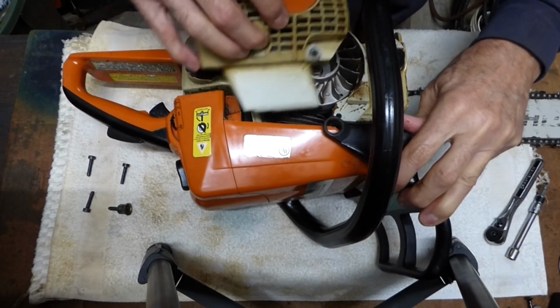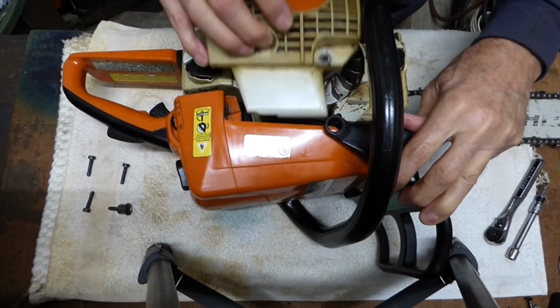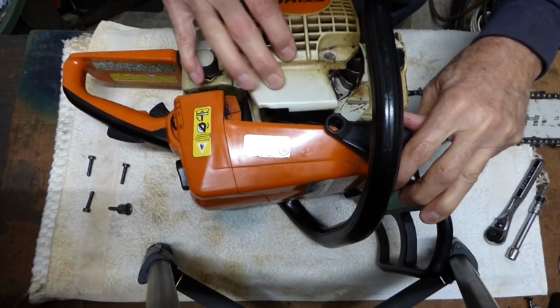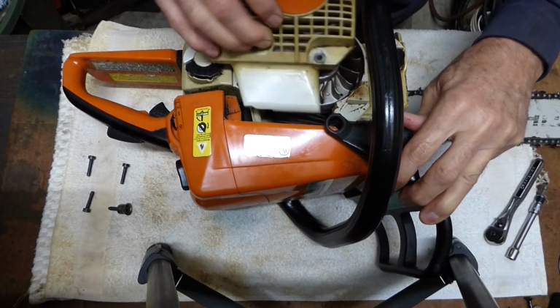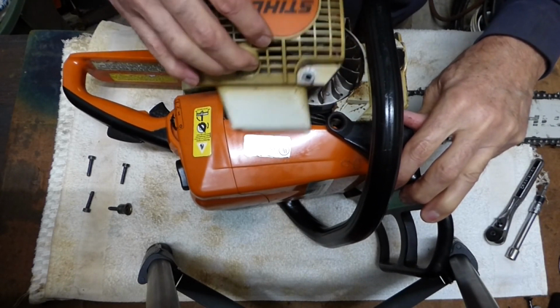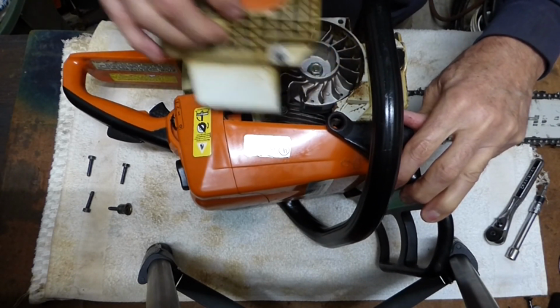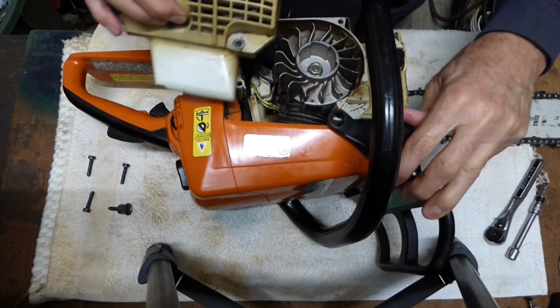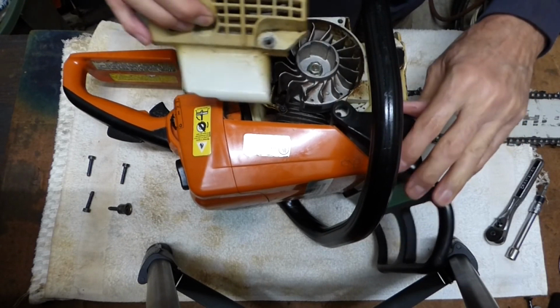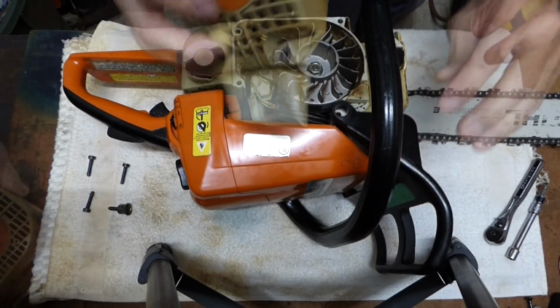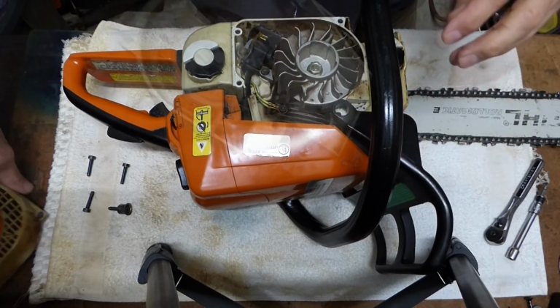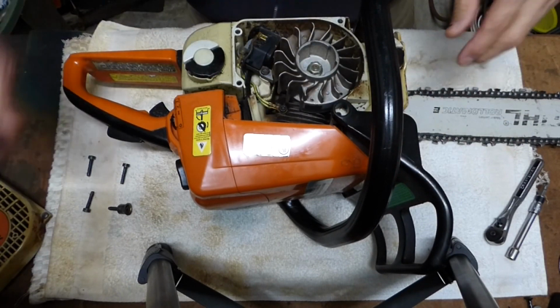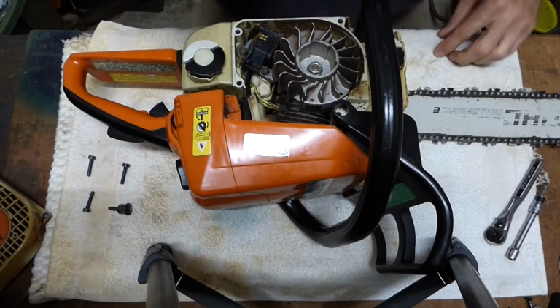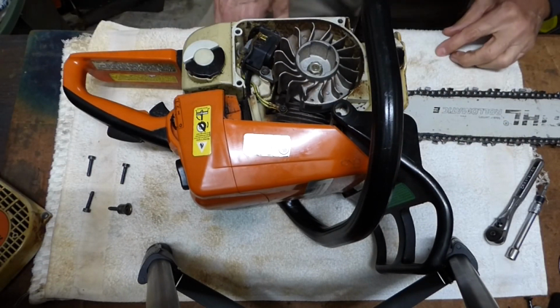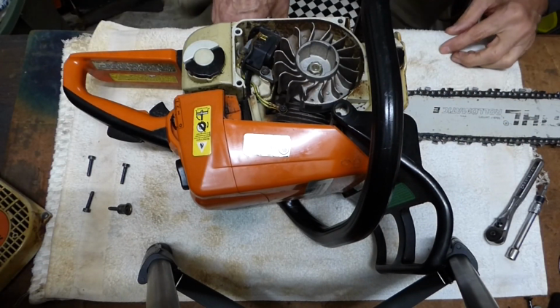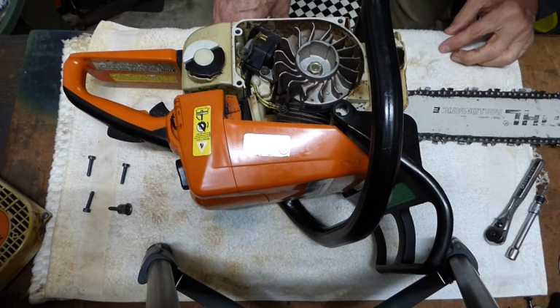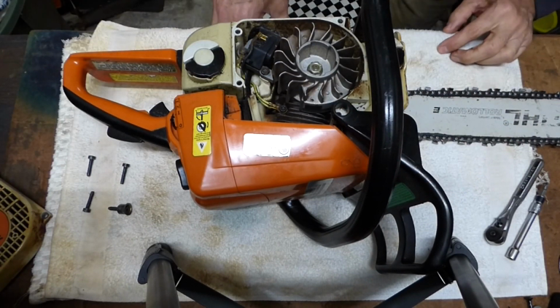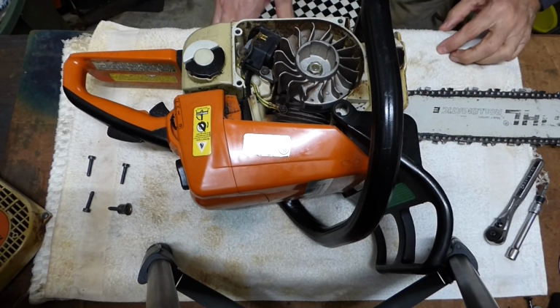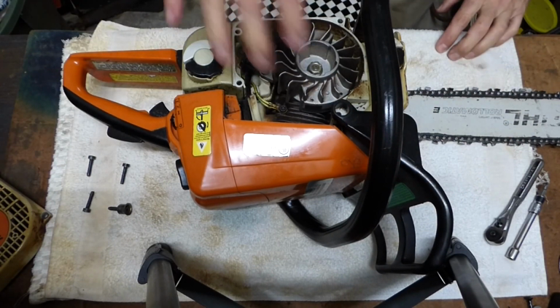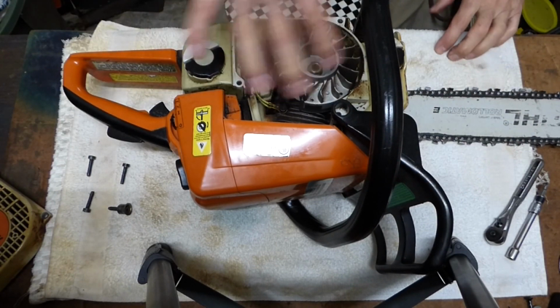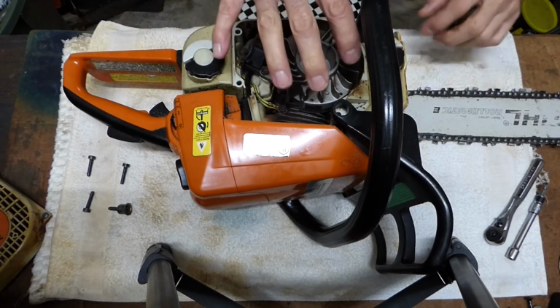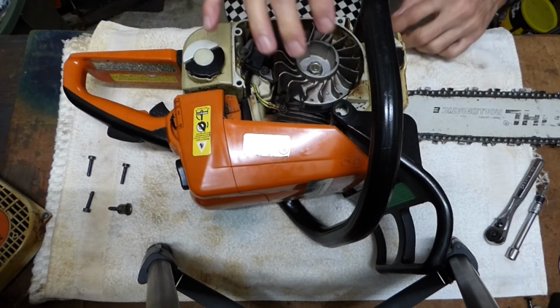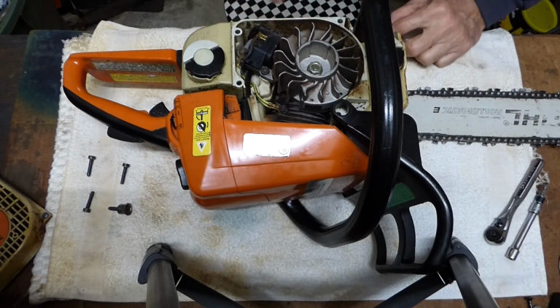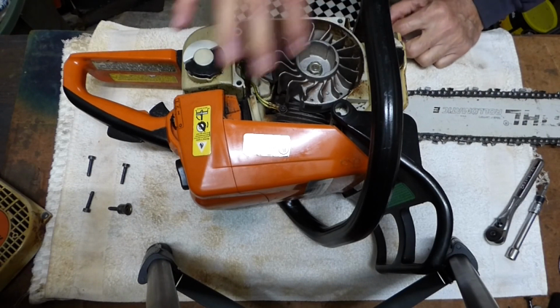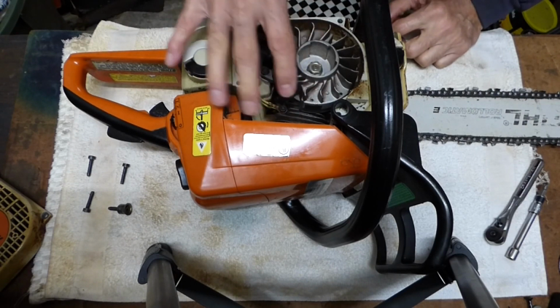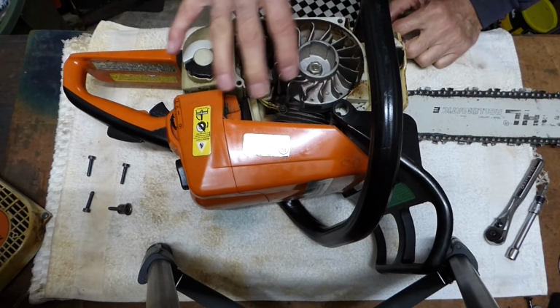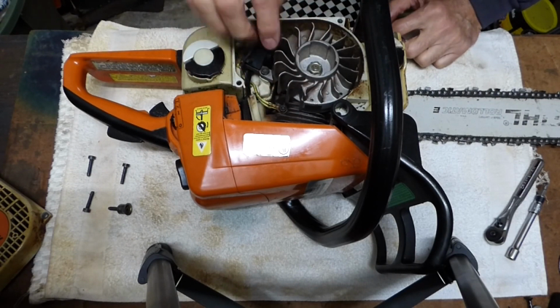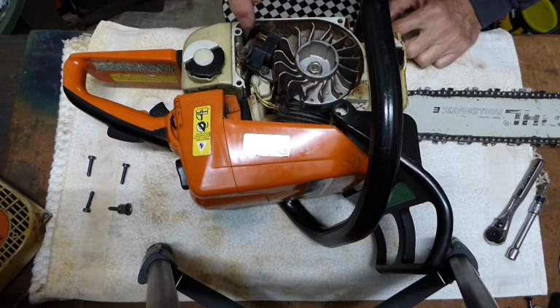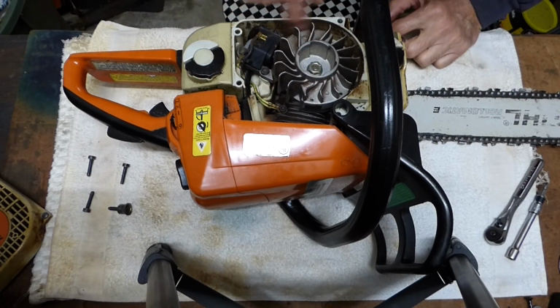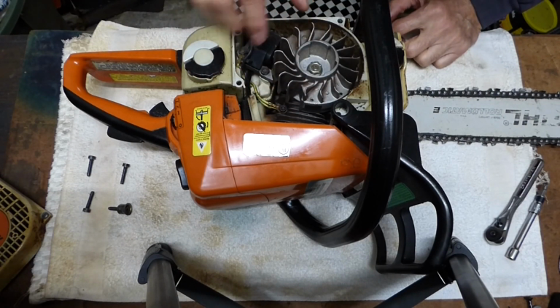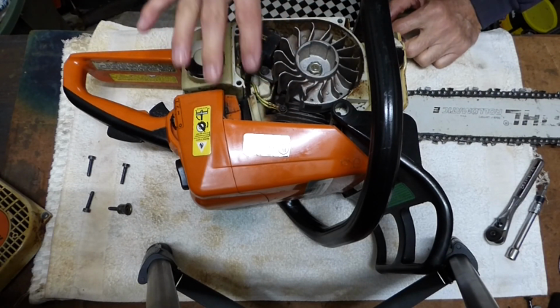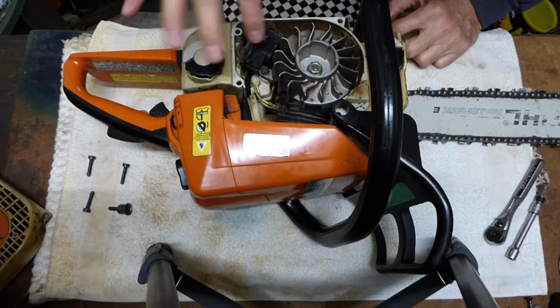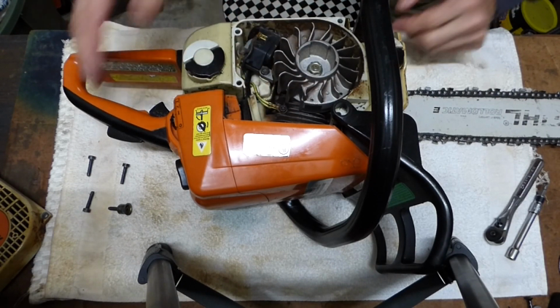There's a little lip that goes underneath that cover. Now we can set the saw aside. If your saw is really dirty in here, it's good to clean it out — use compressed air or wipe it out.